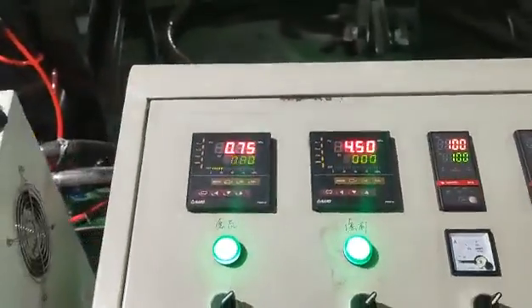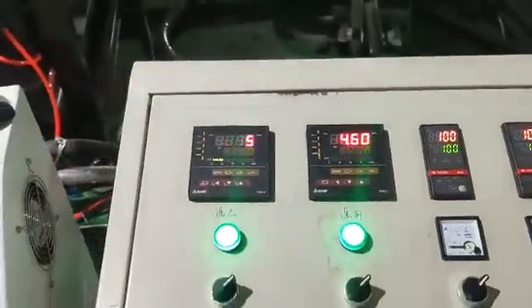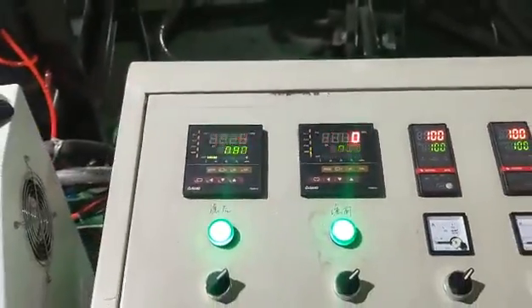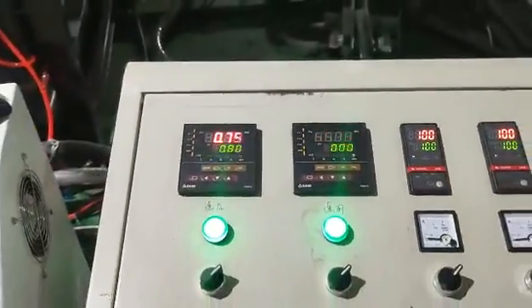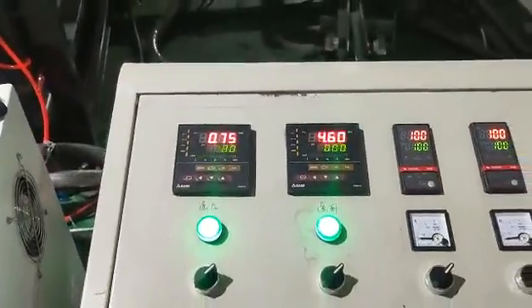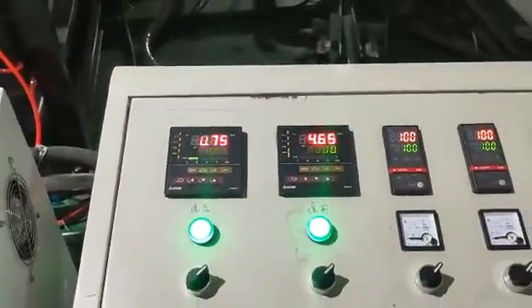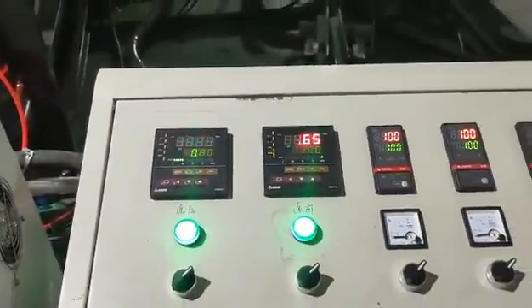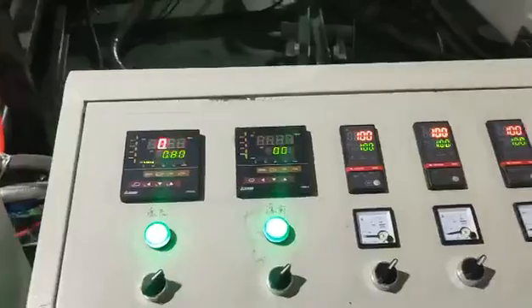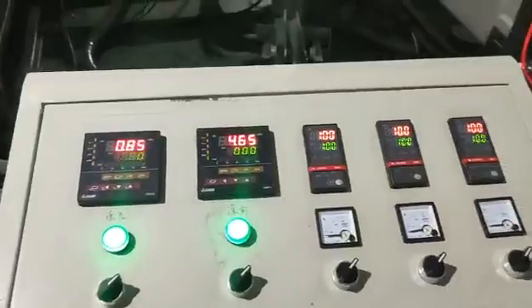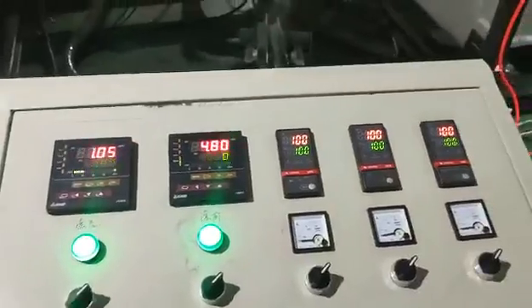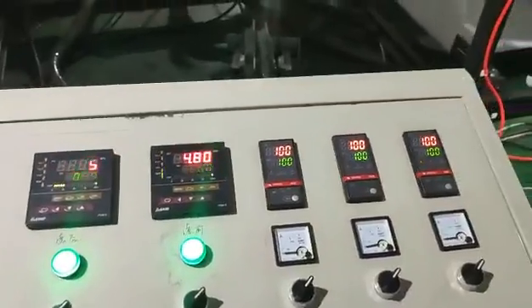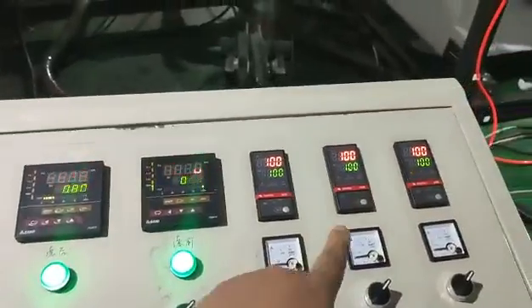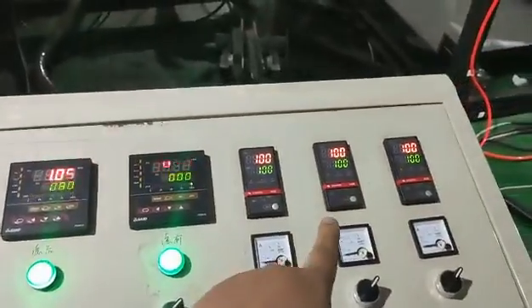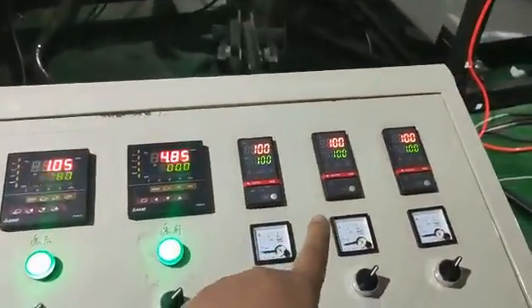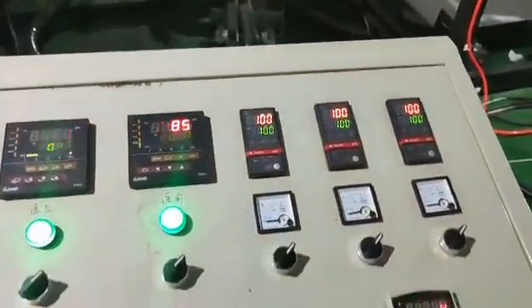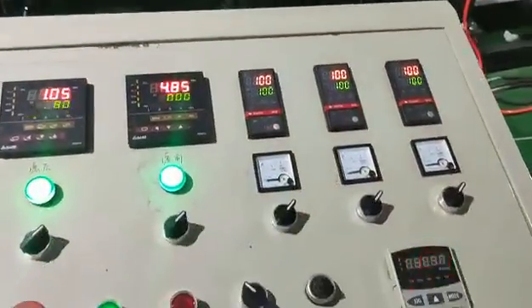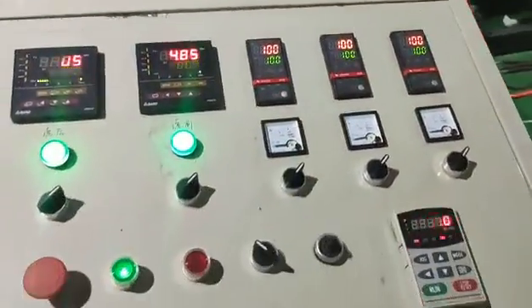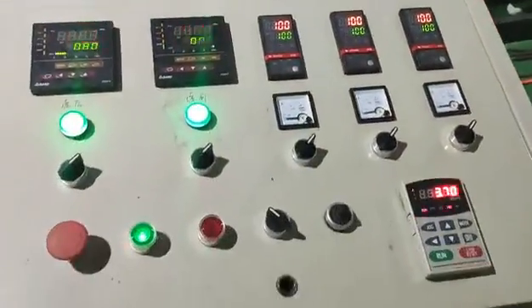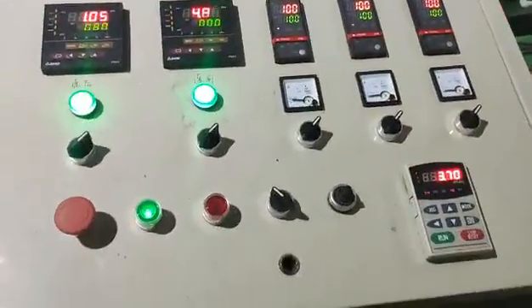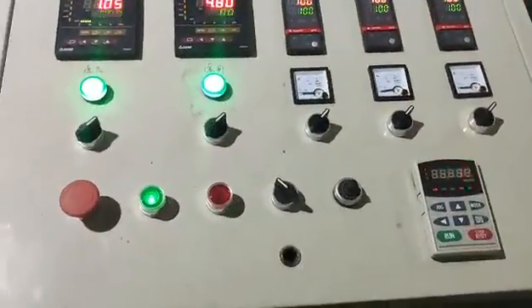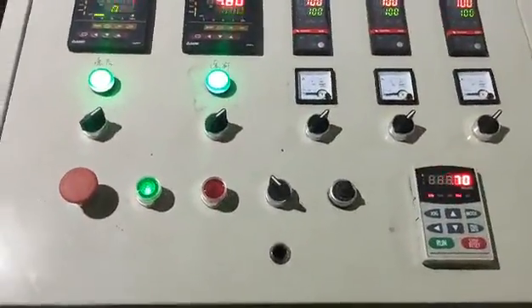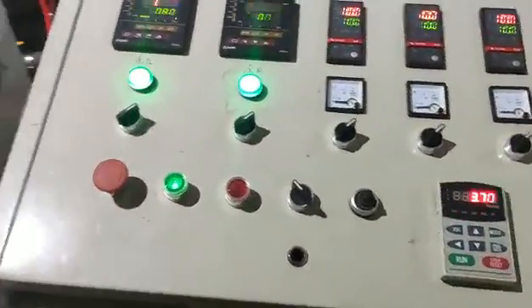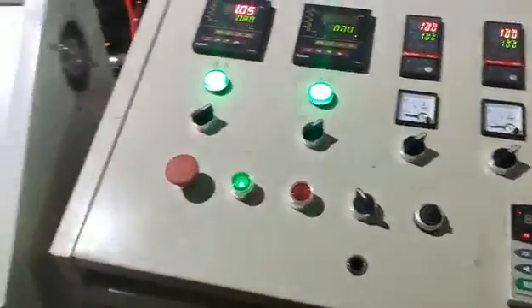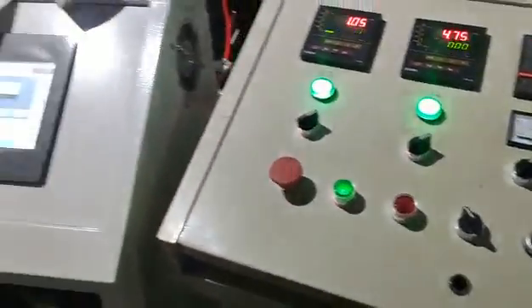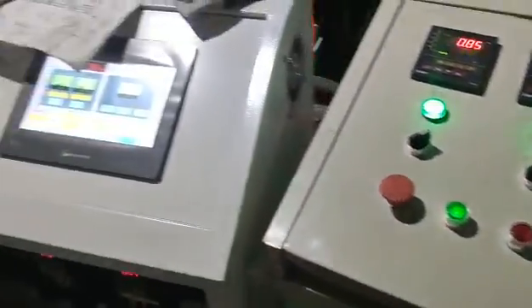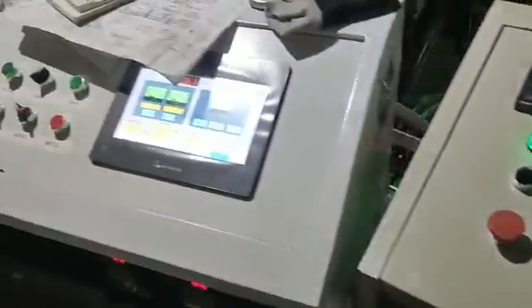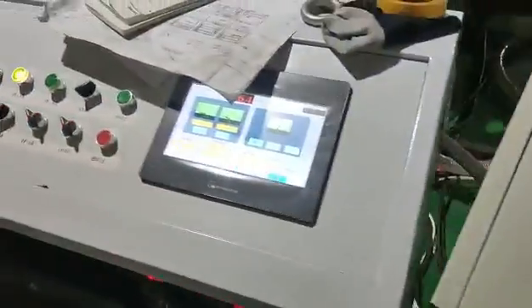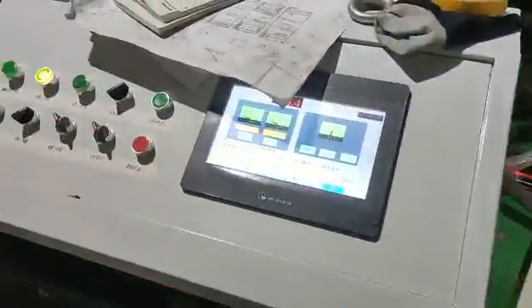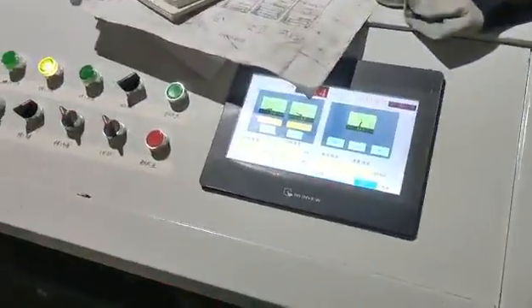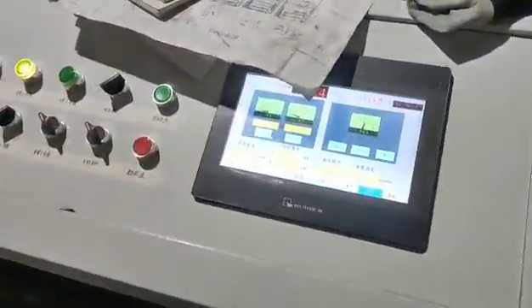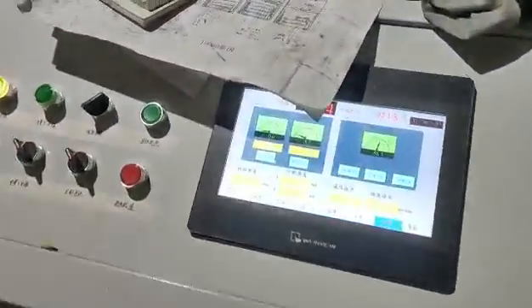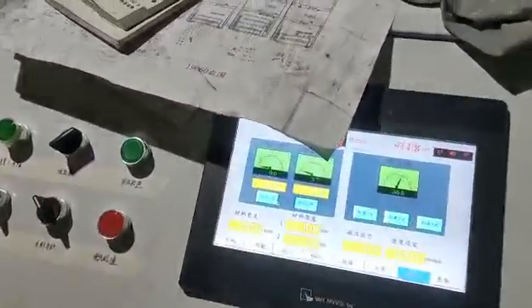Here is the pressure control. Open temperature. And here is the control panel.